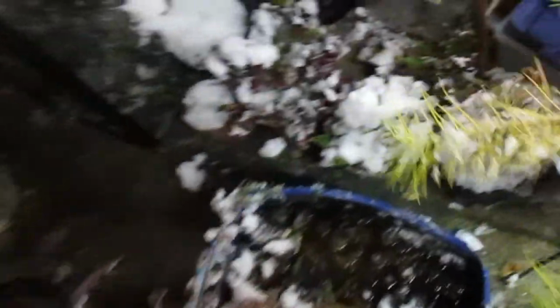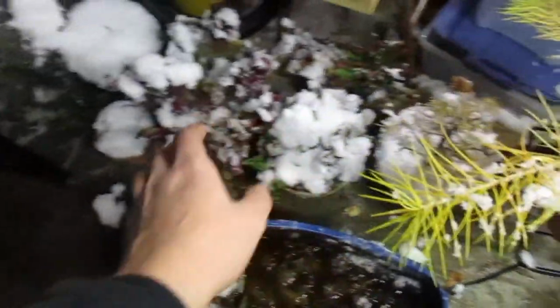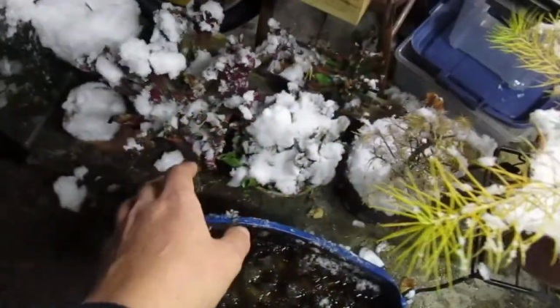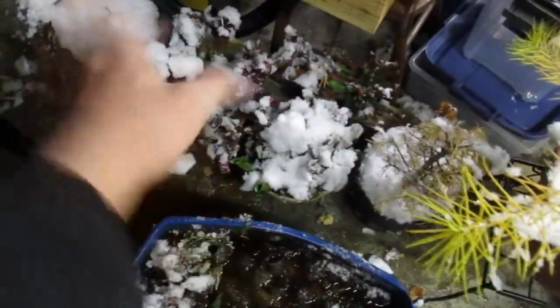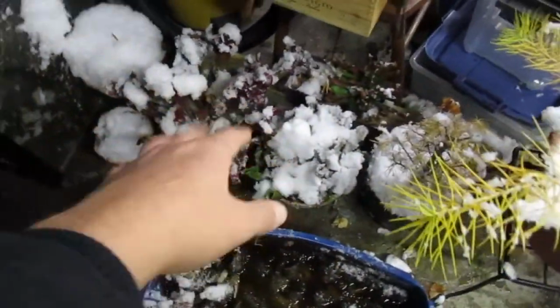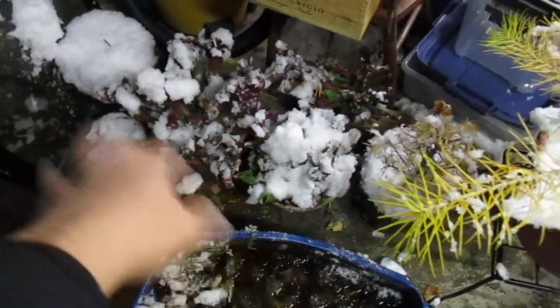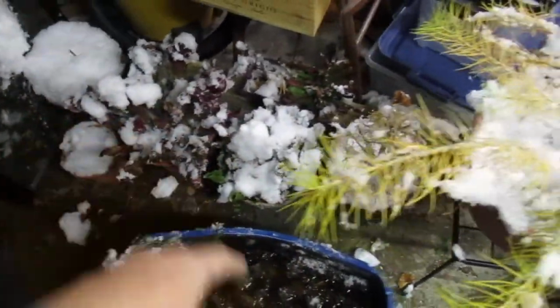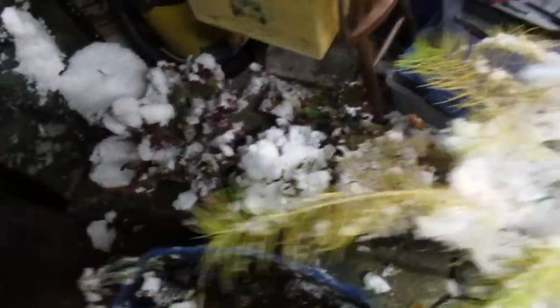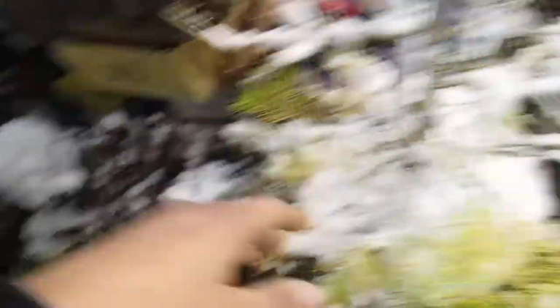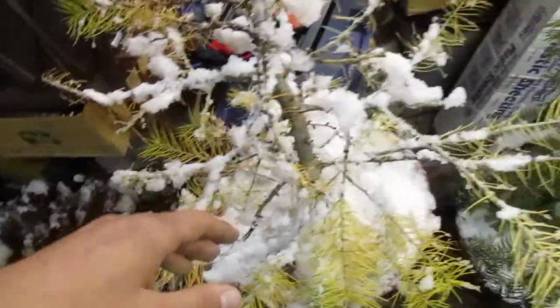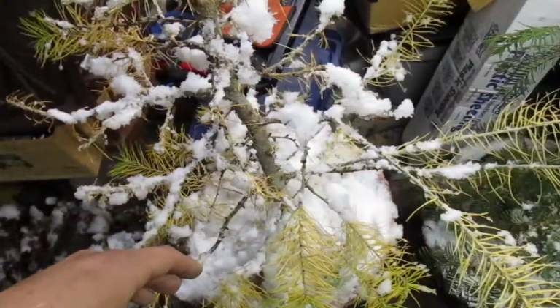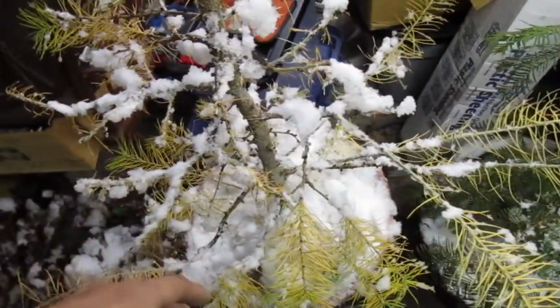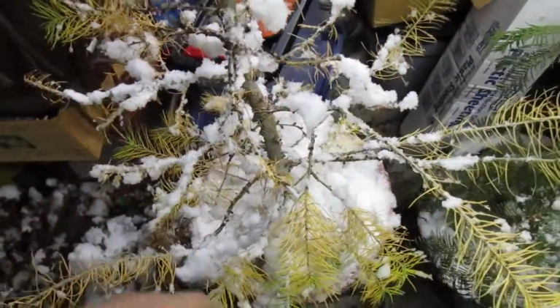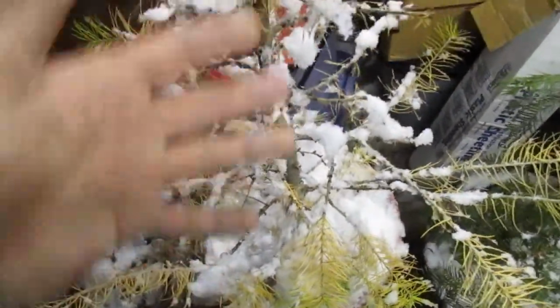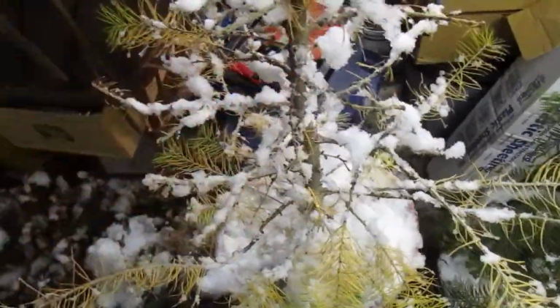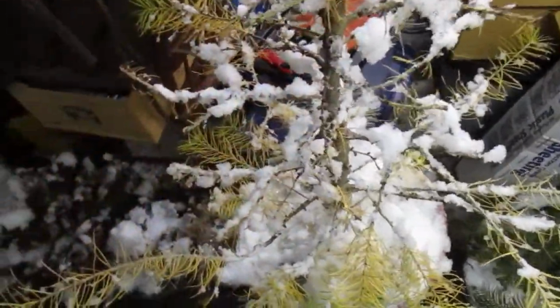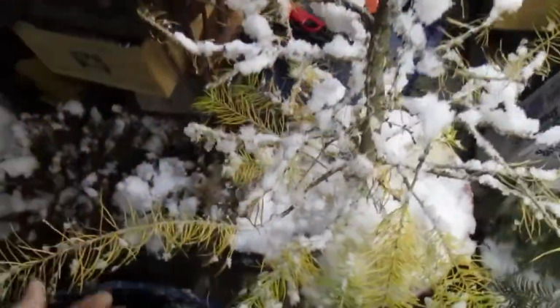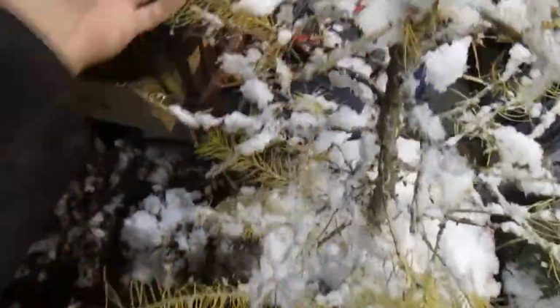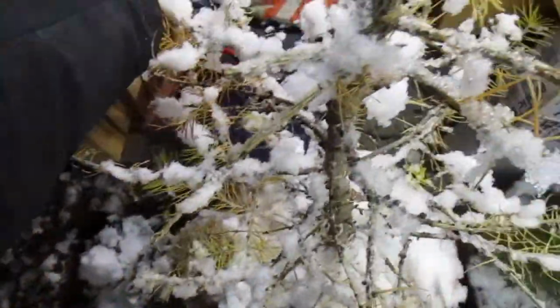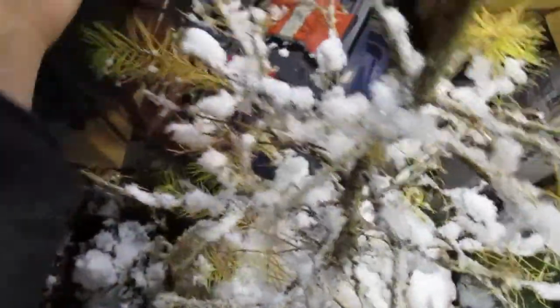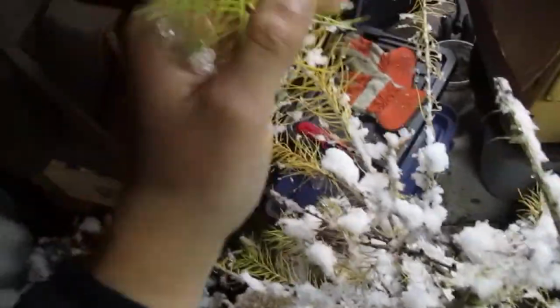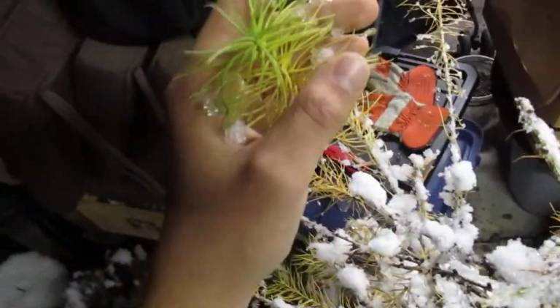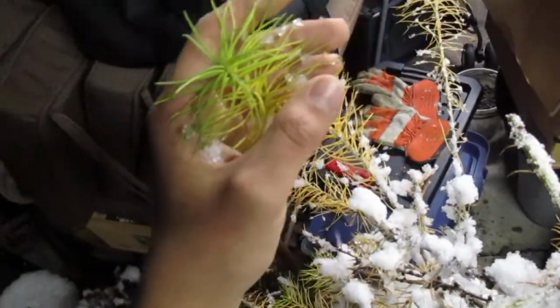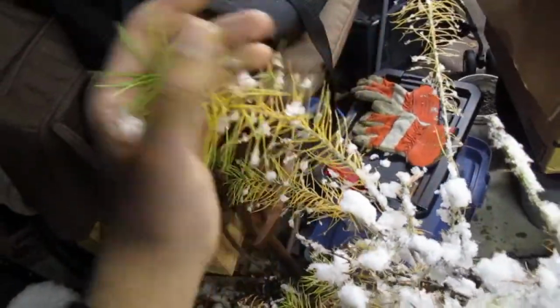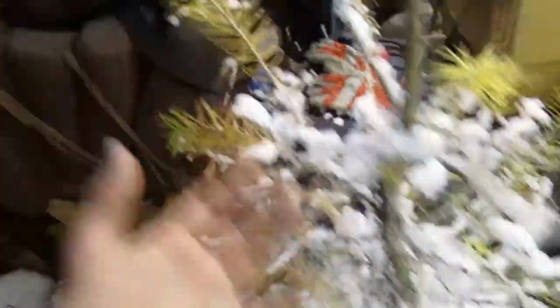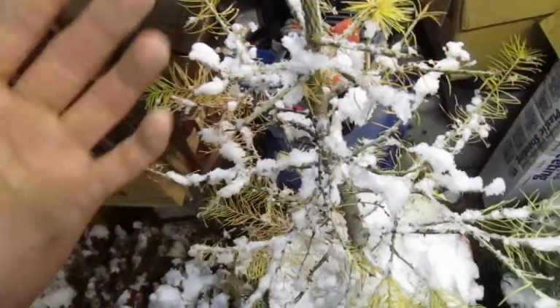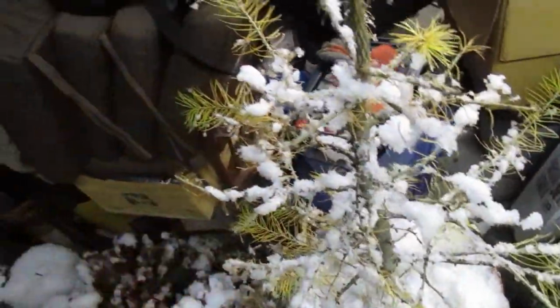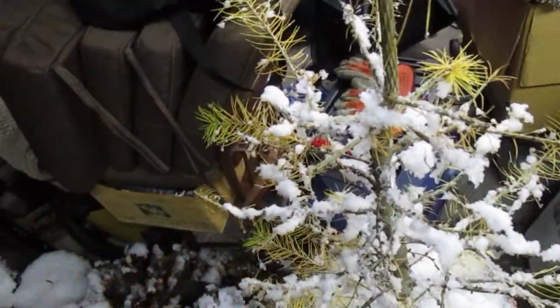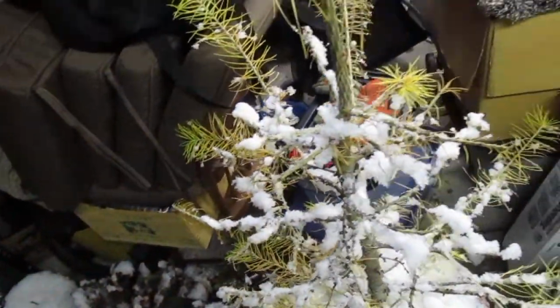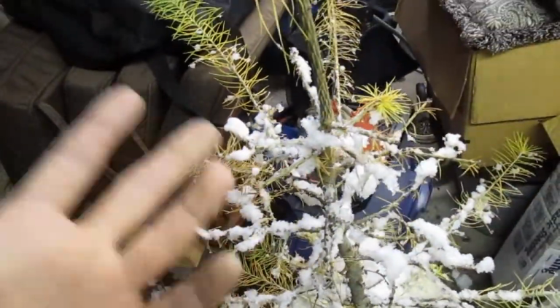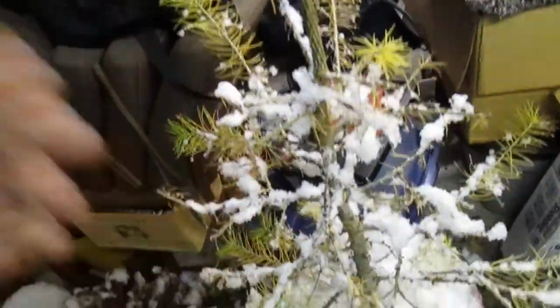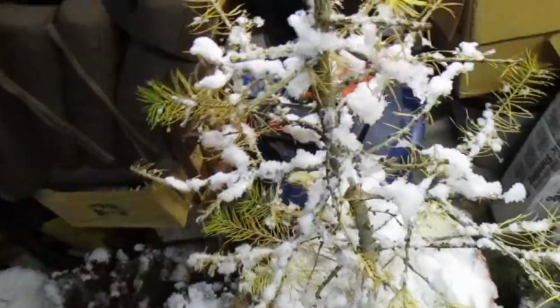We've got some of the Sarracenia down there and the ginkos. The larch is almost defoliated, but still green at the tips. That will probably change within the next few days.